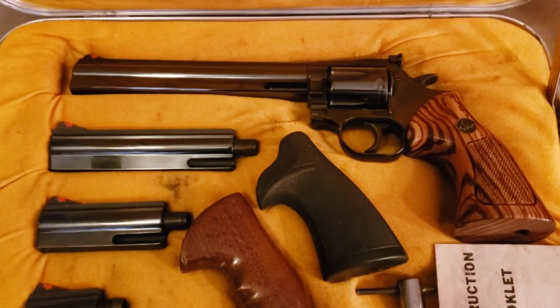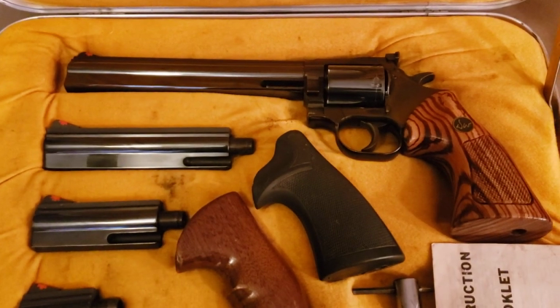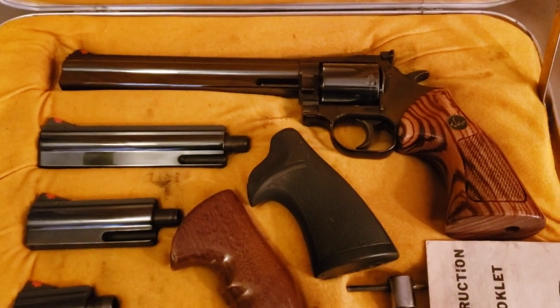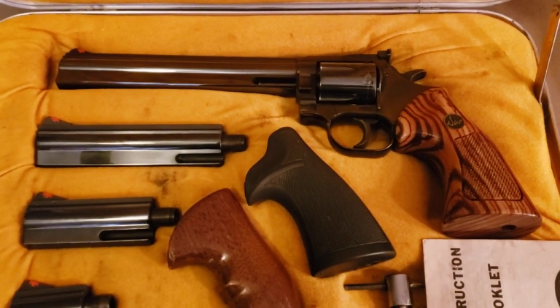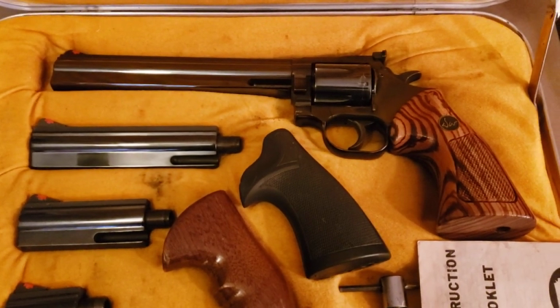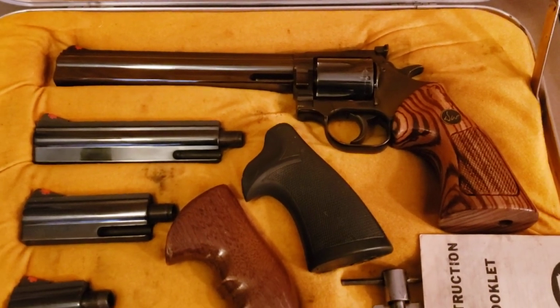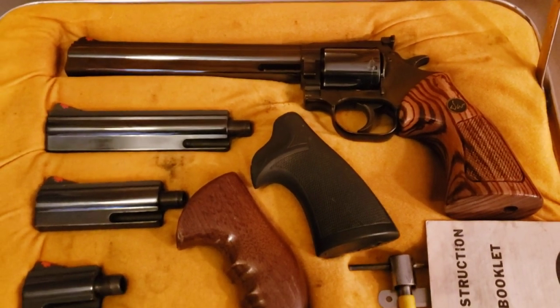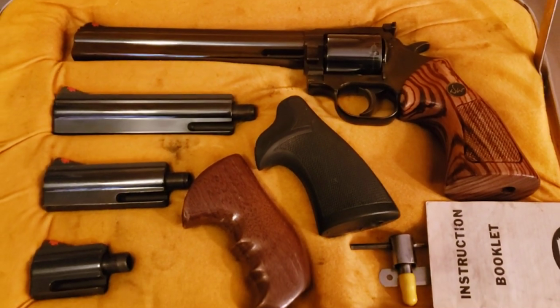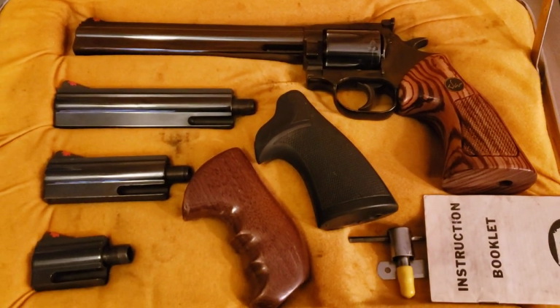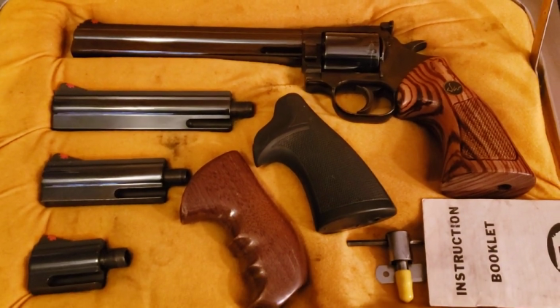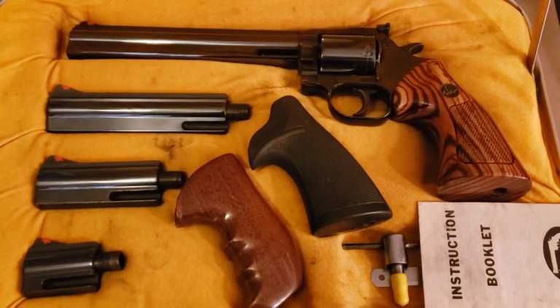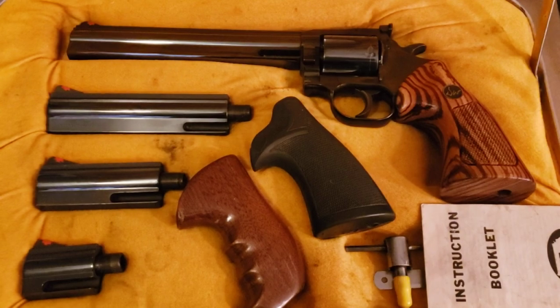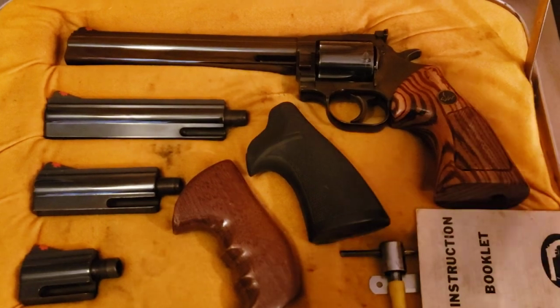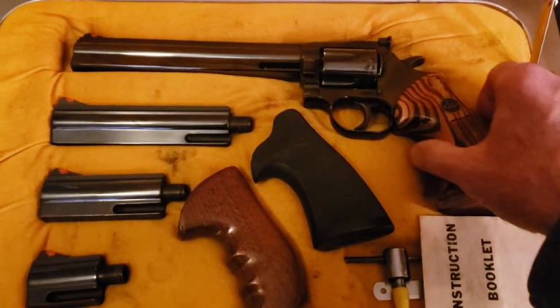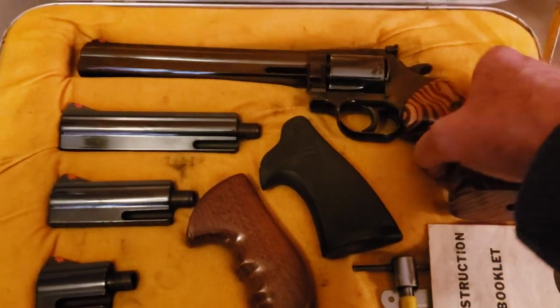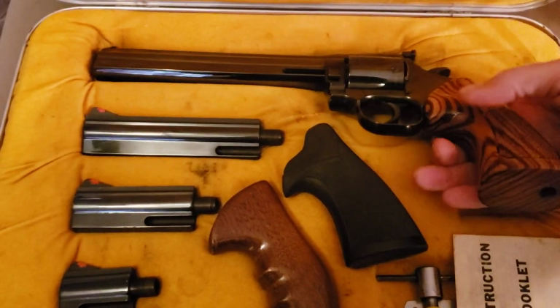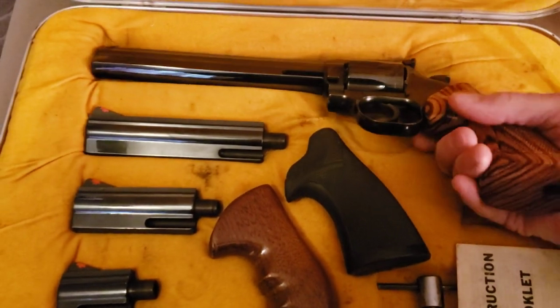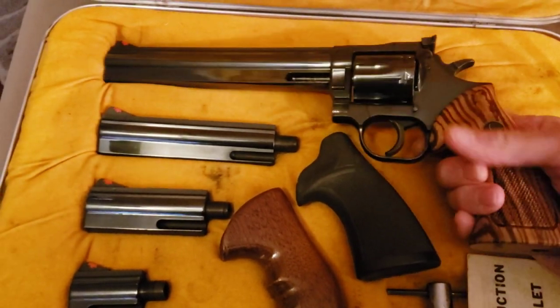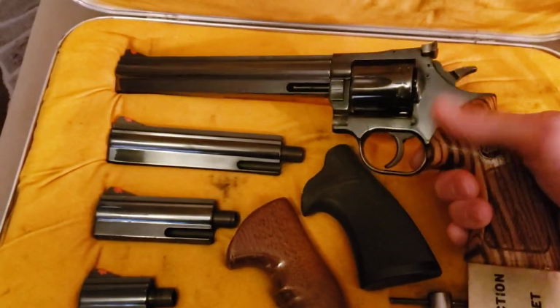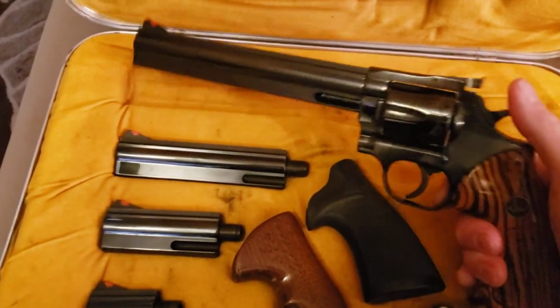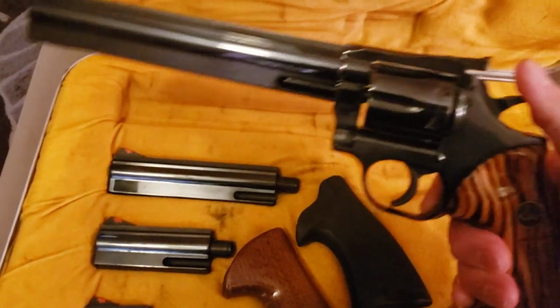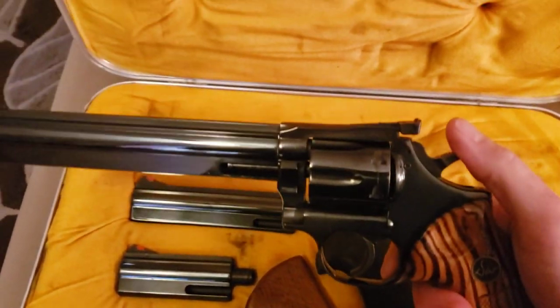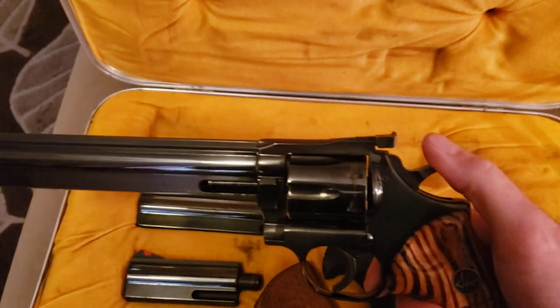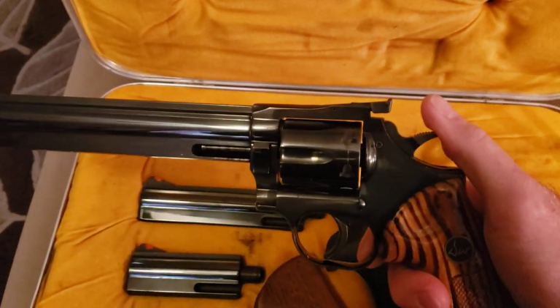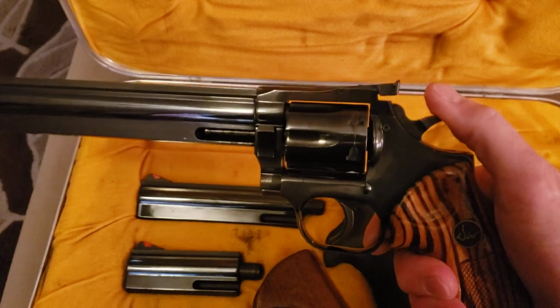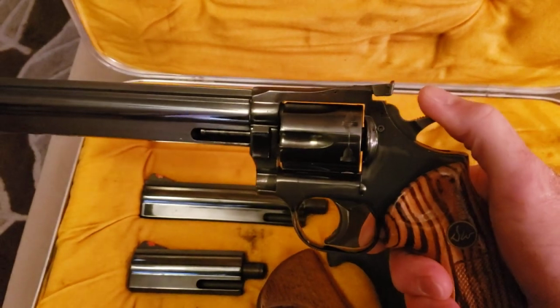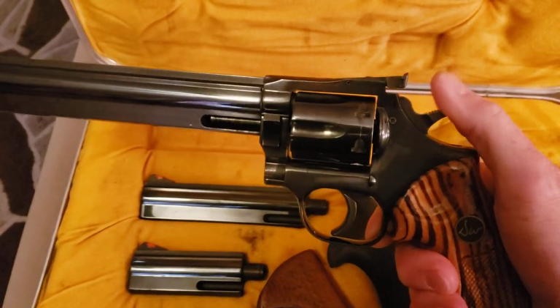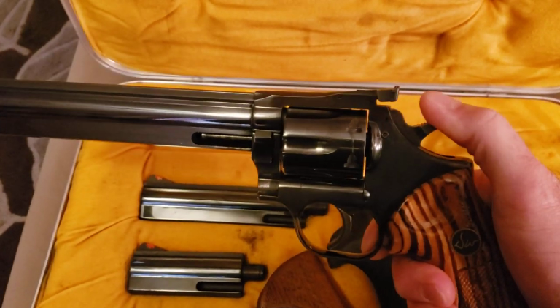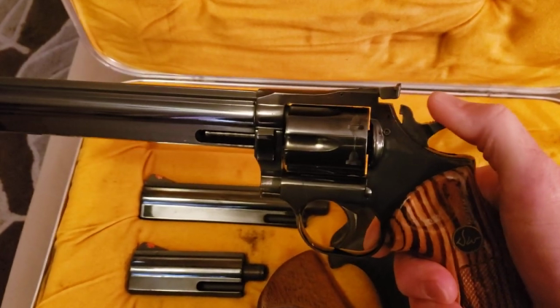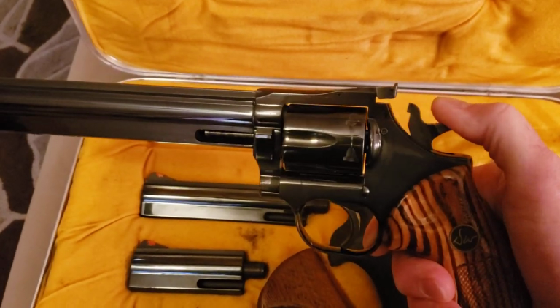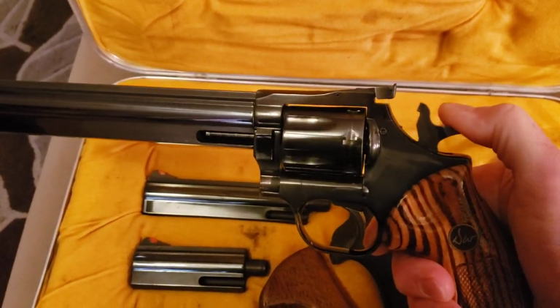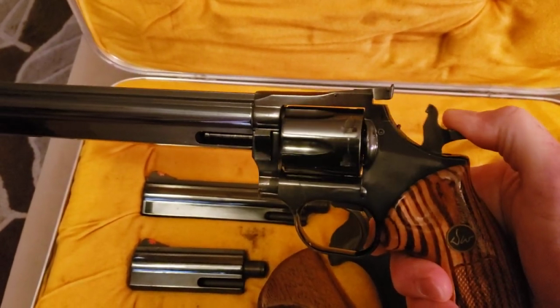This is a video about the Dan Wesson pistol pack that I got for sale on Gun Broker. It's to show that the pistol locks up way before the hammer is fully retracted.